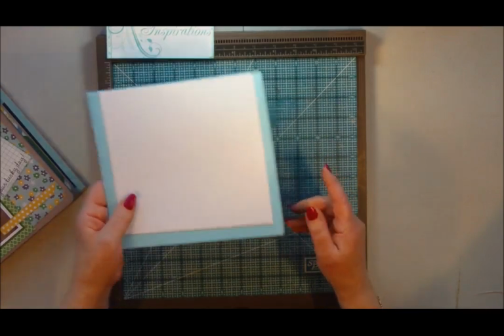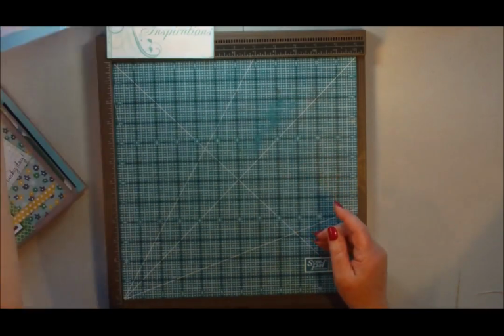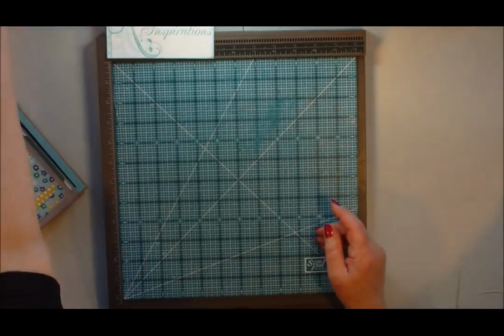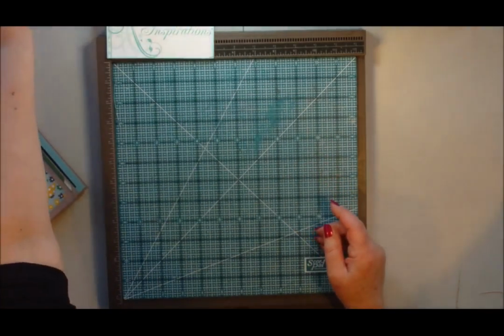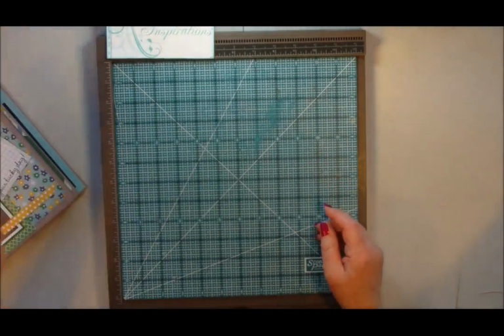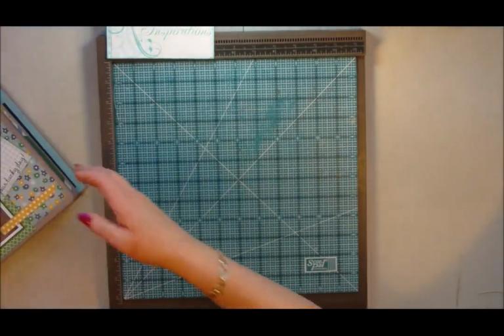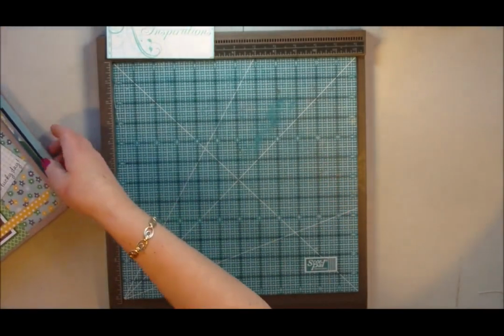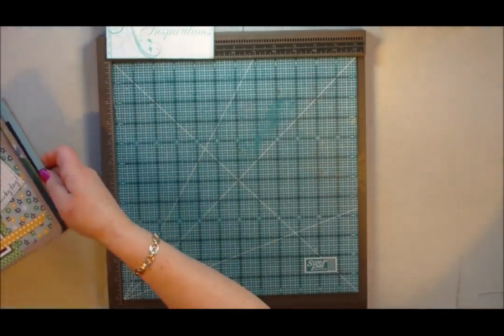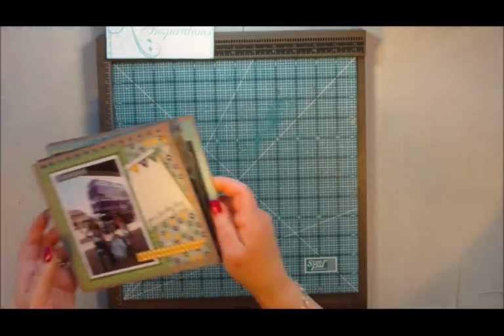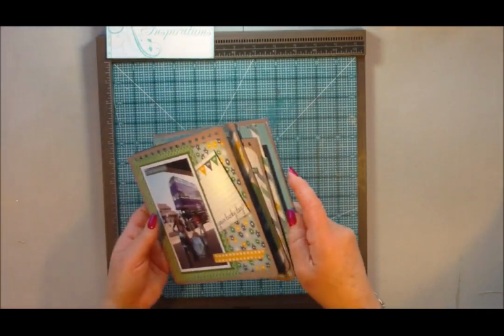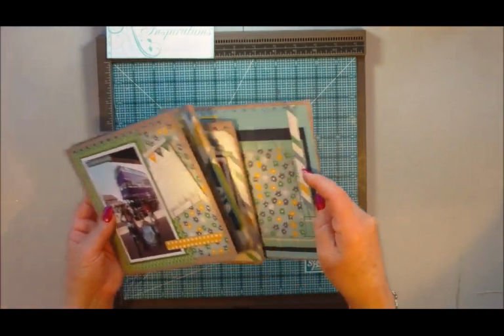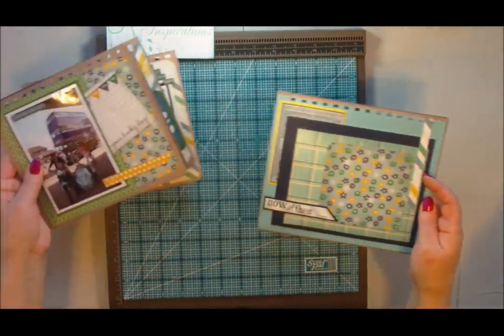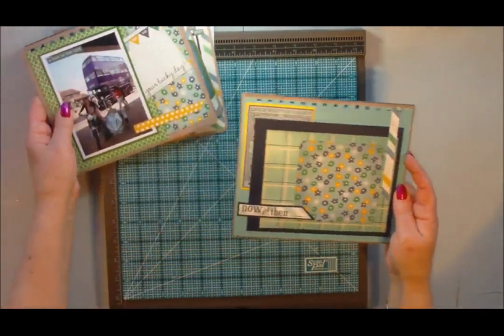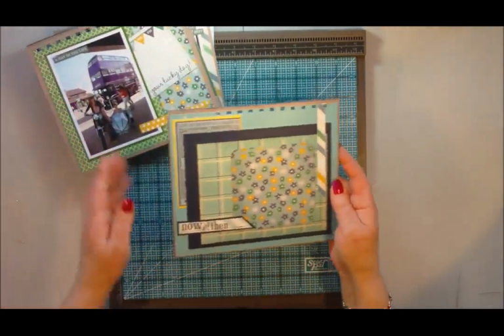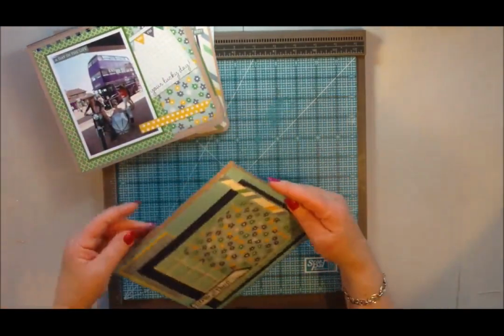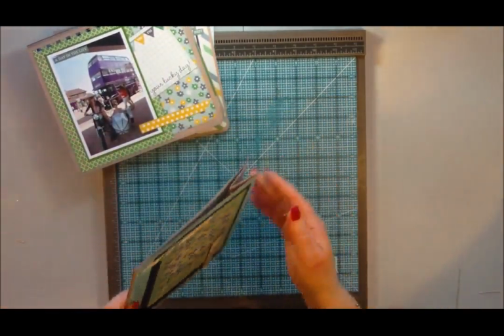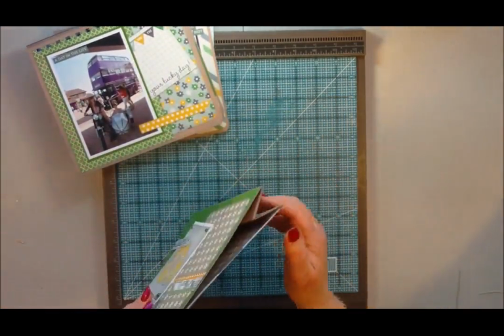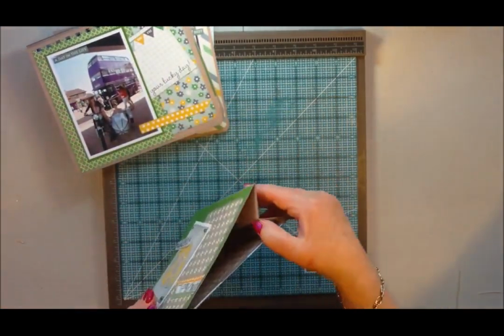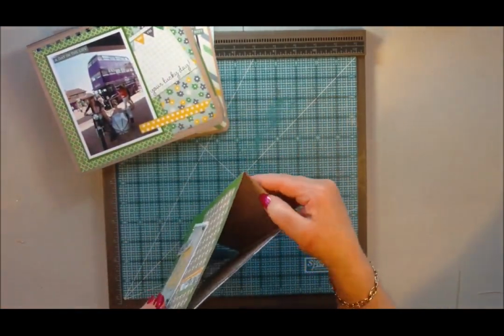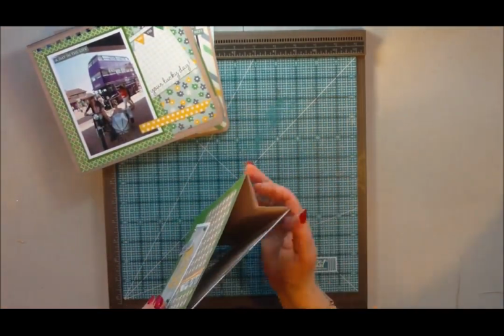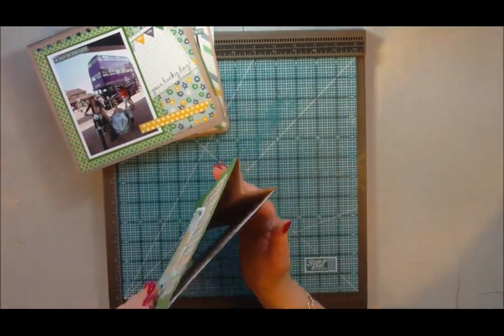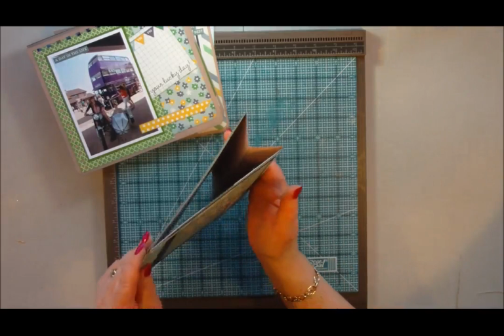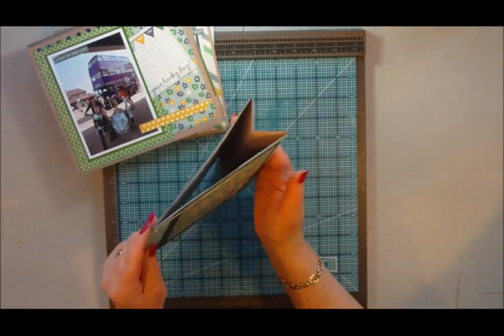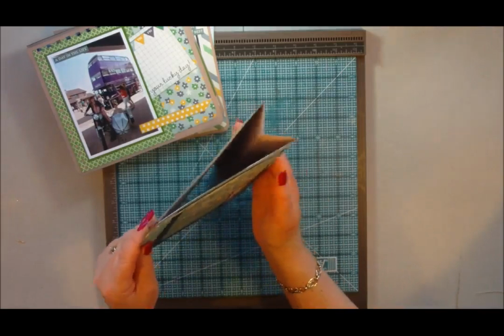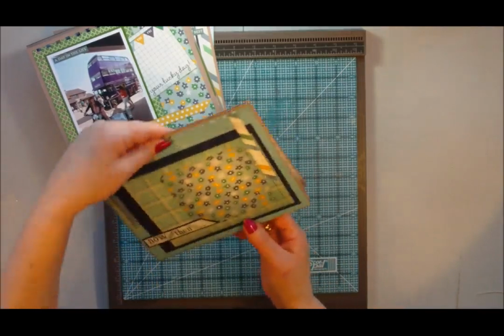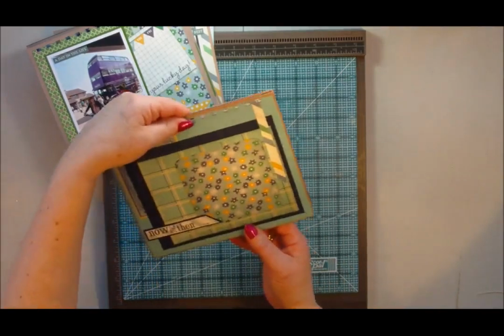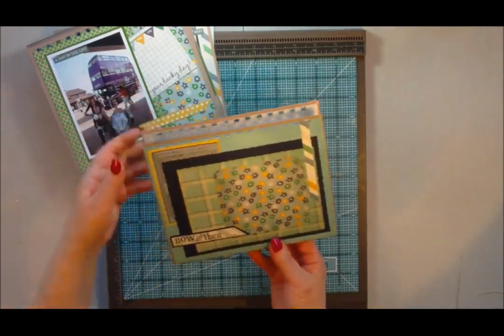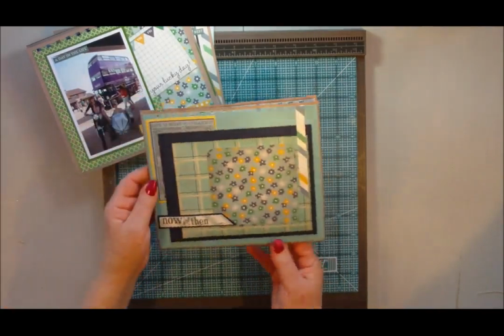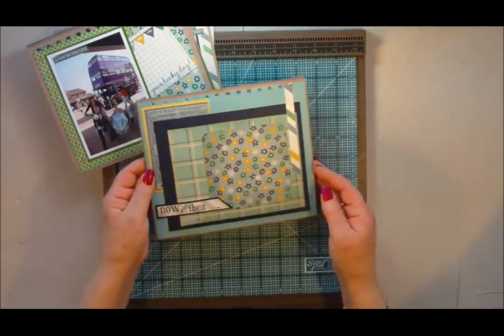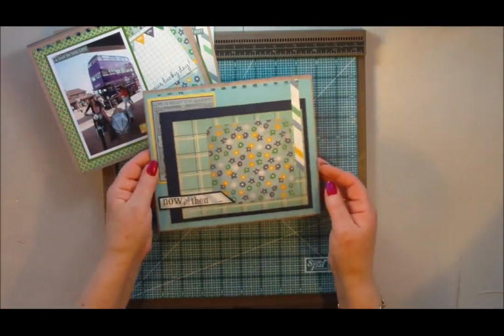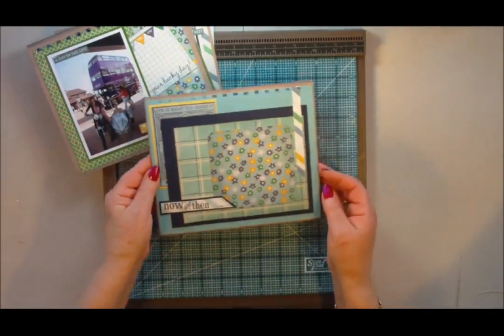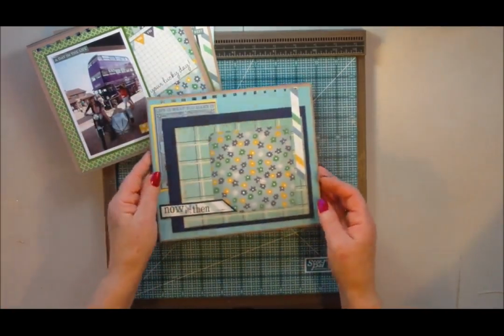I'll just show you what I've done here with the file folder one. This is the main part of the project that we made, and I've gone ahead and decorated this.